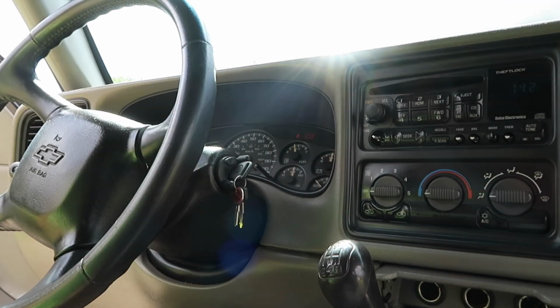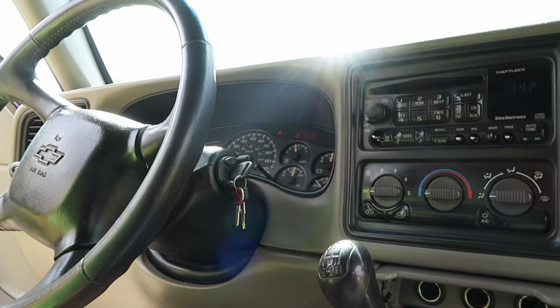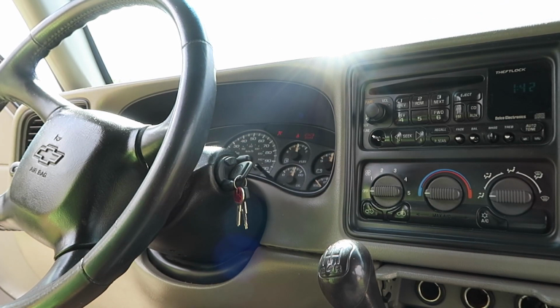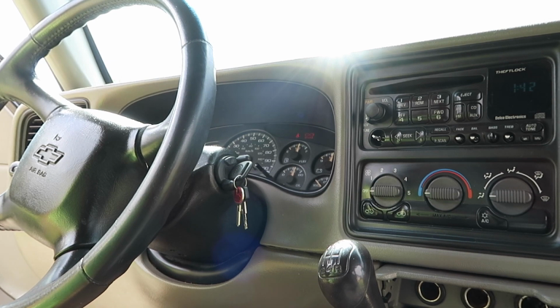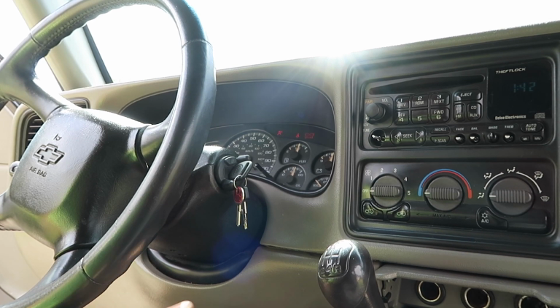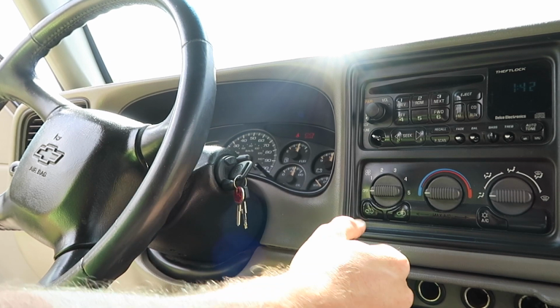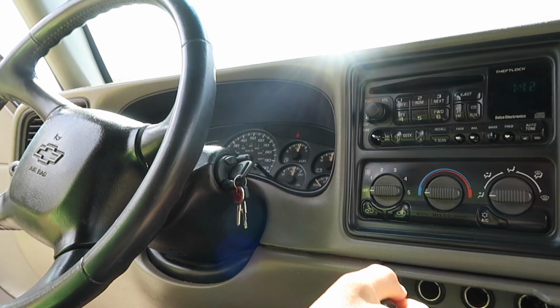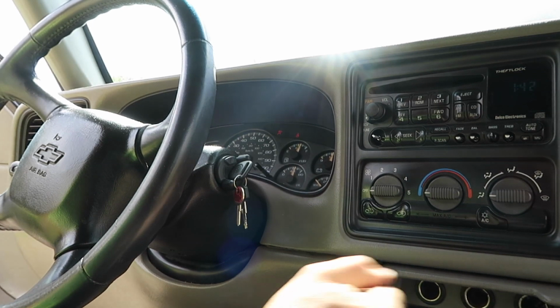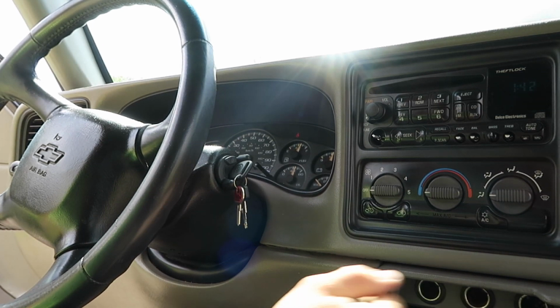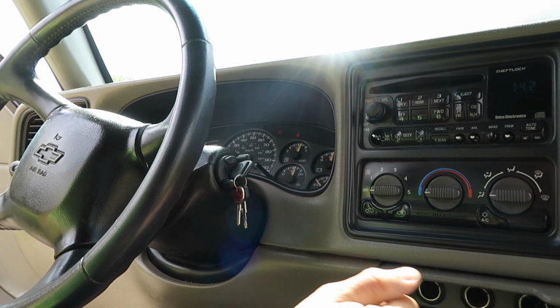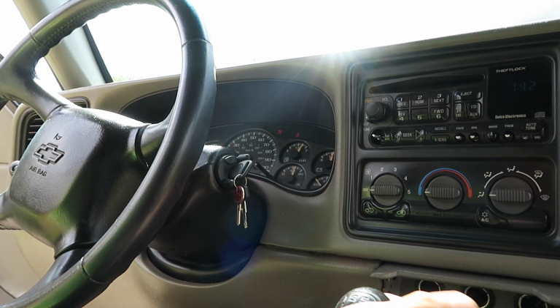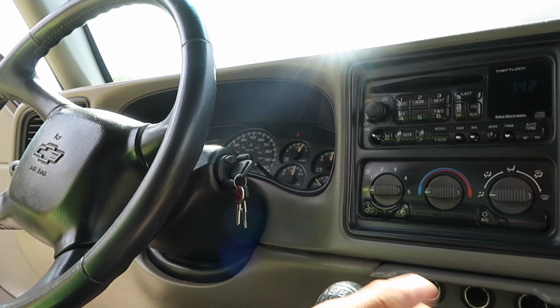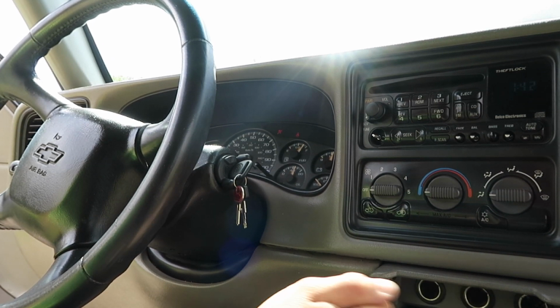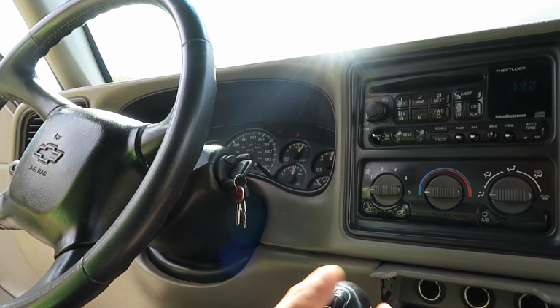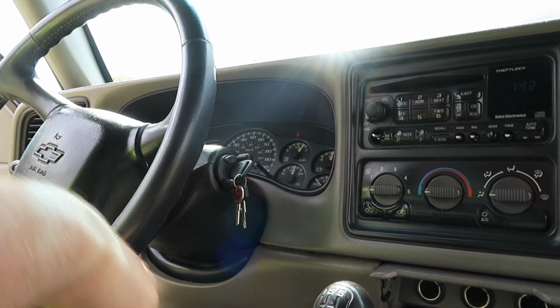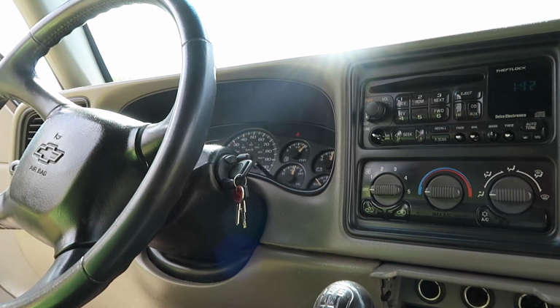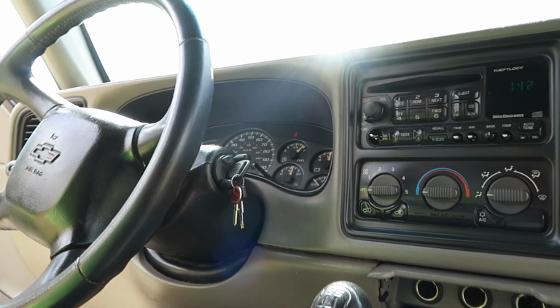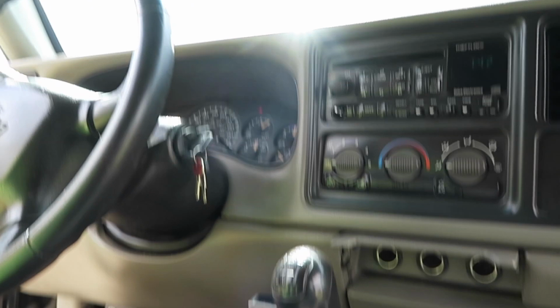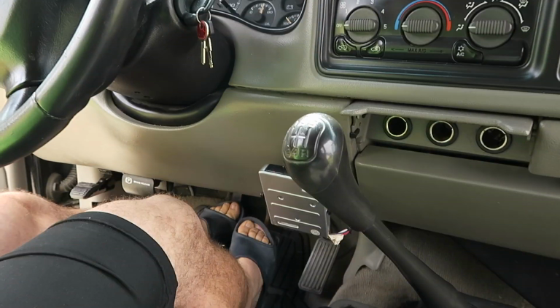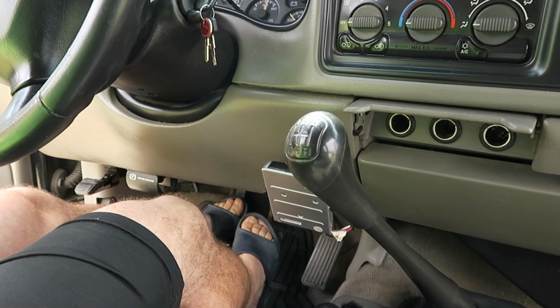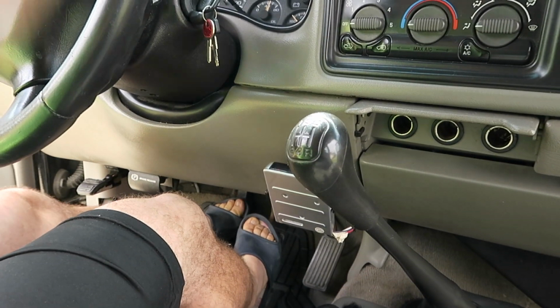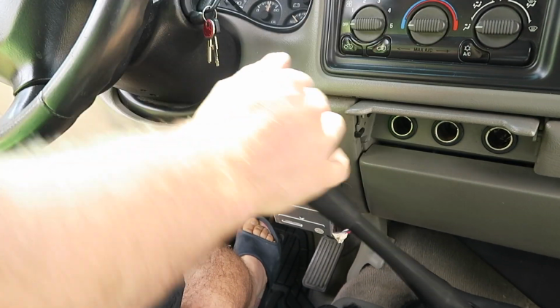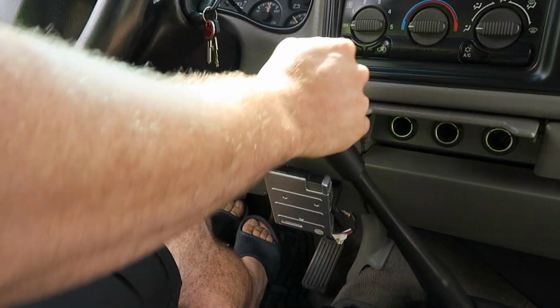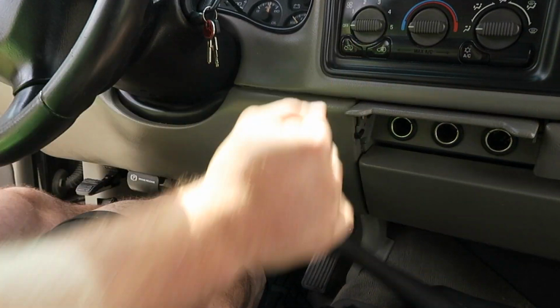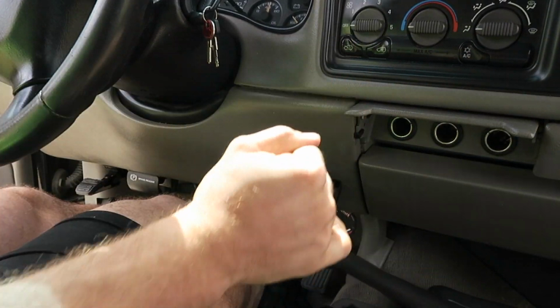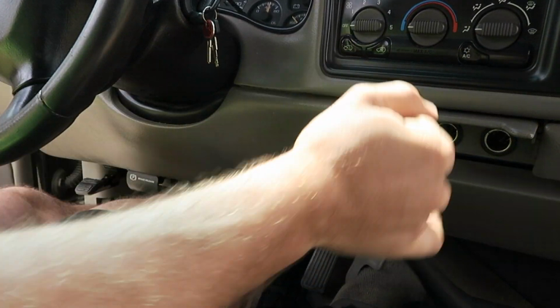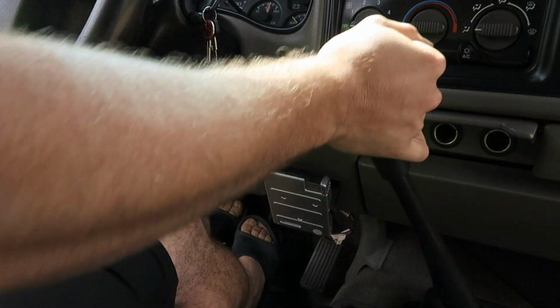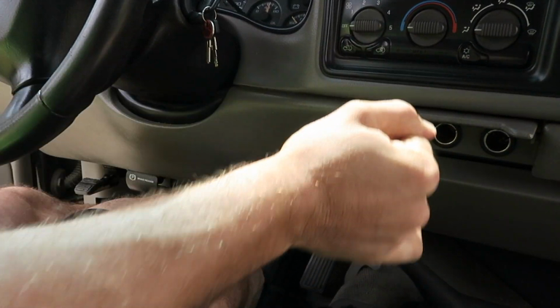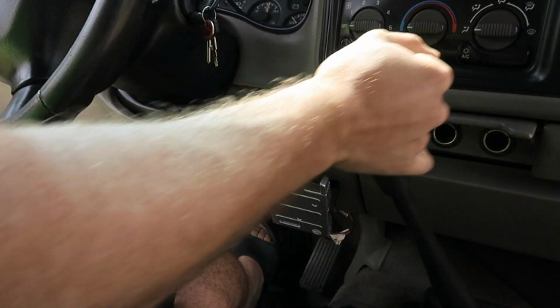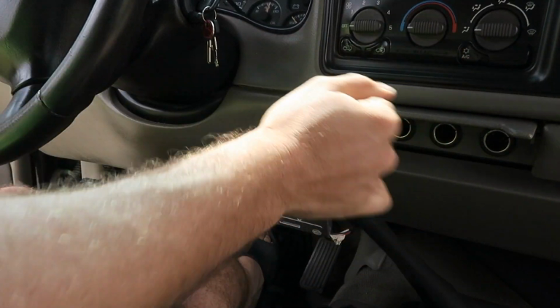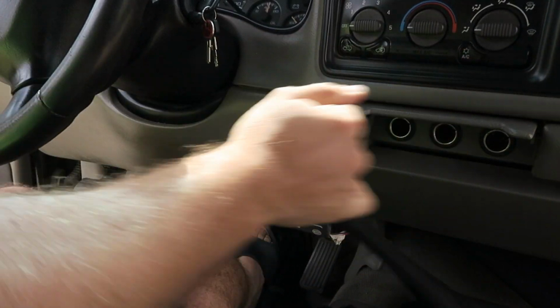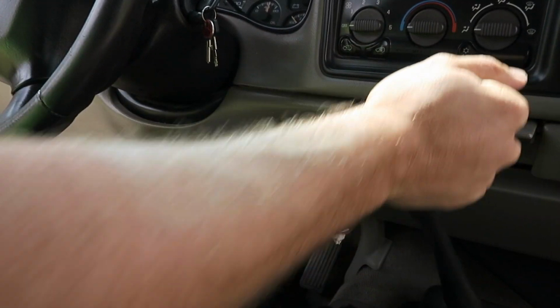It starts right up. Of course it's a manual shift — five speed.